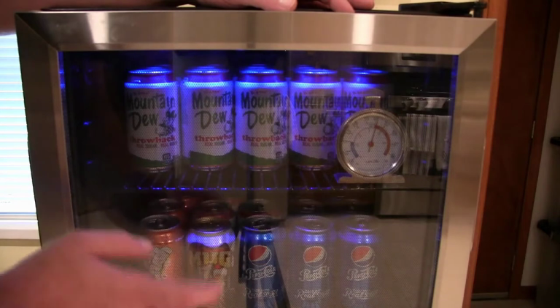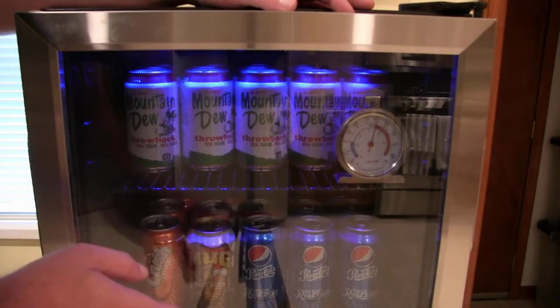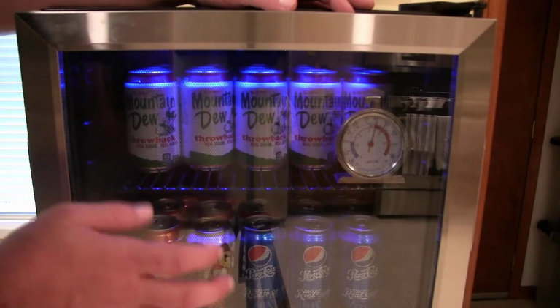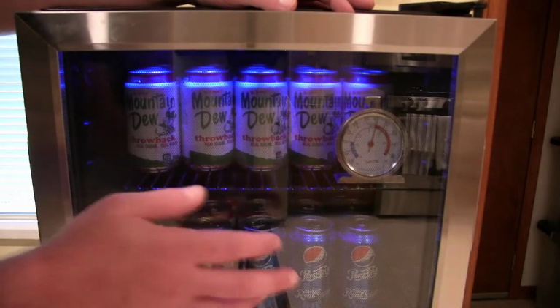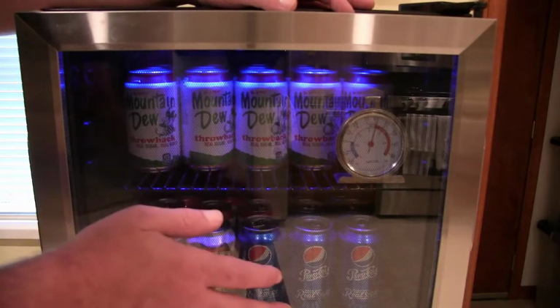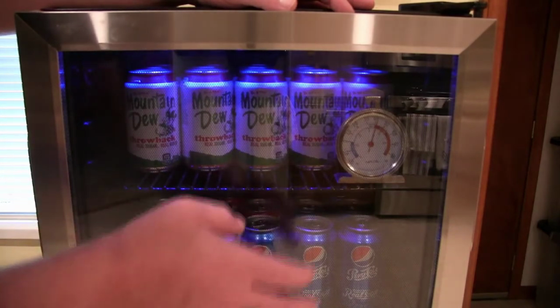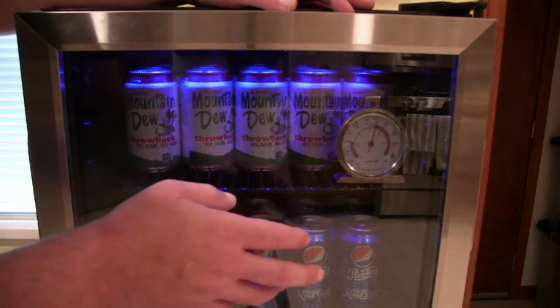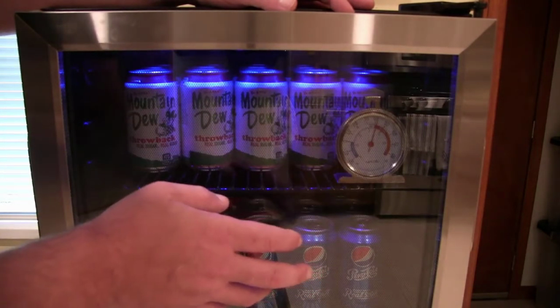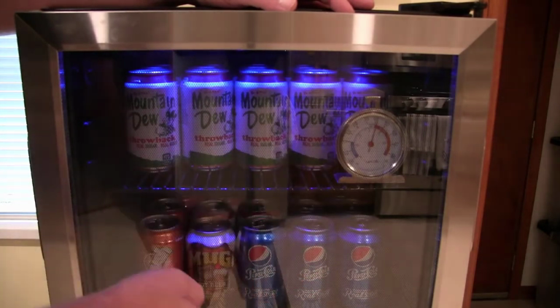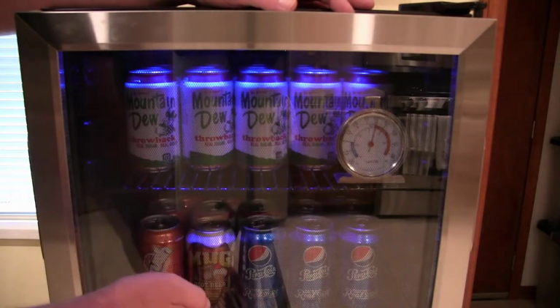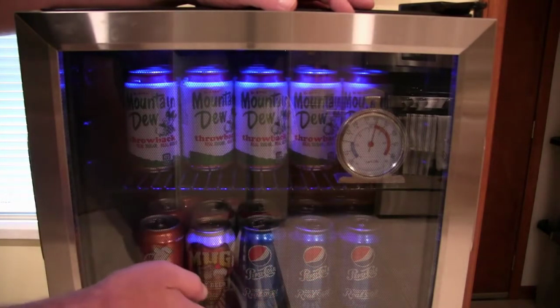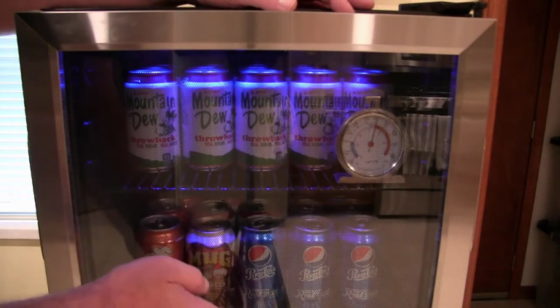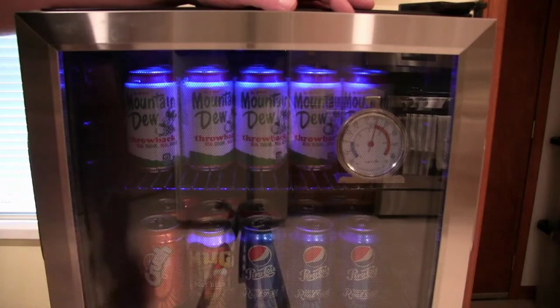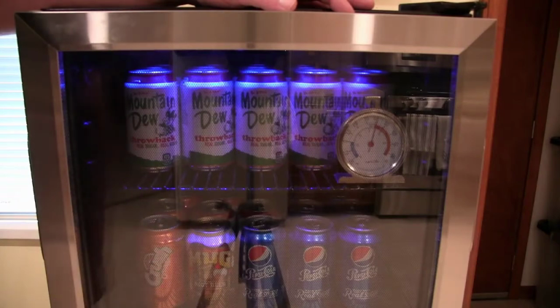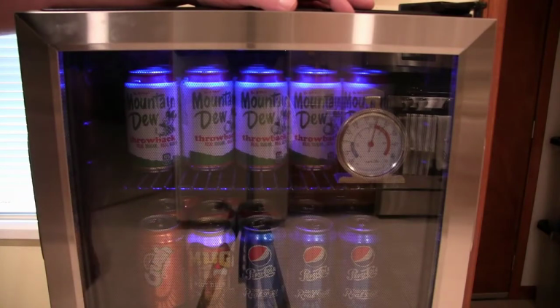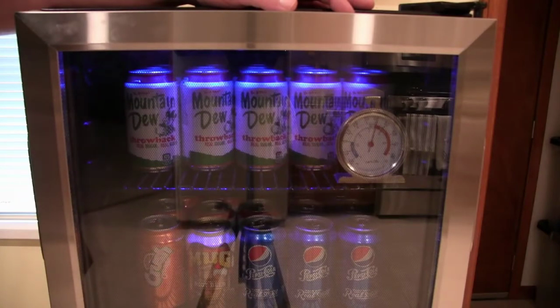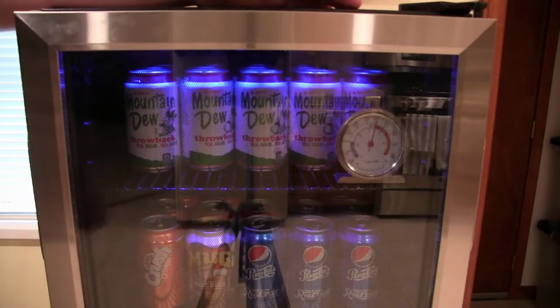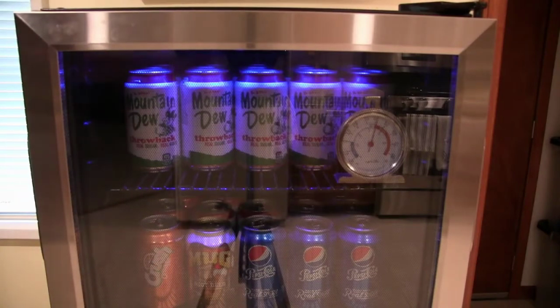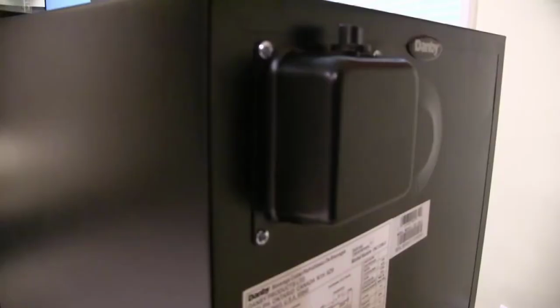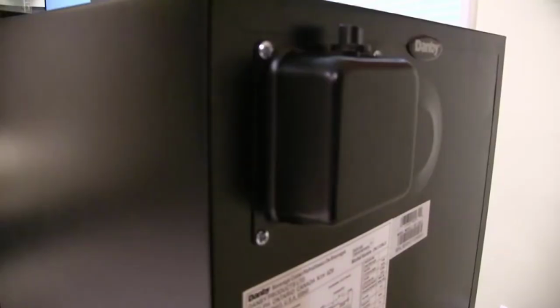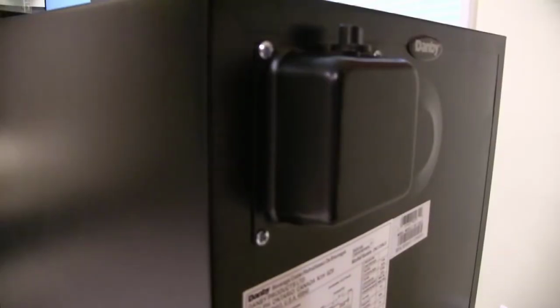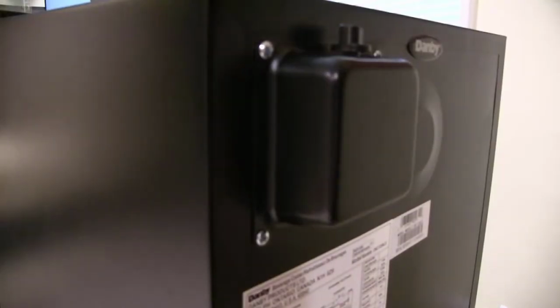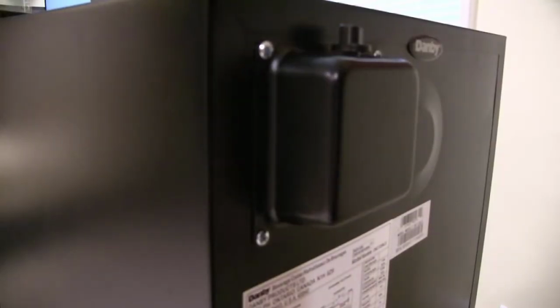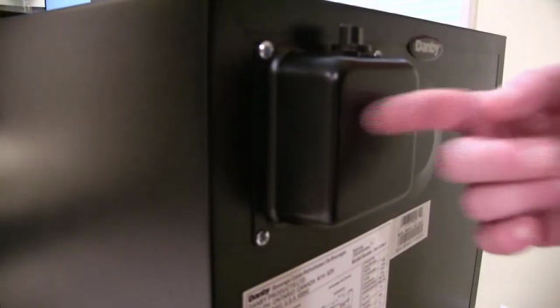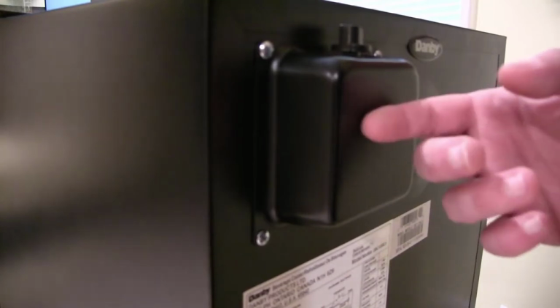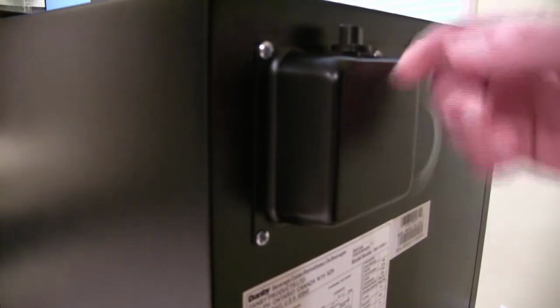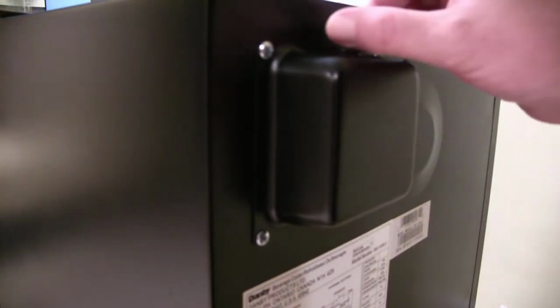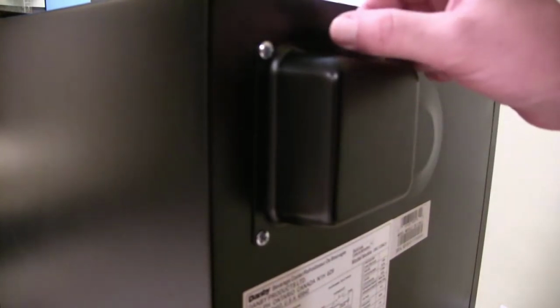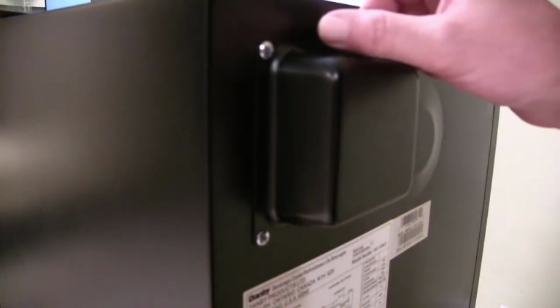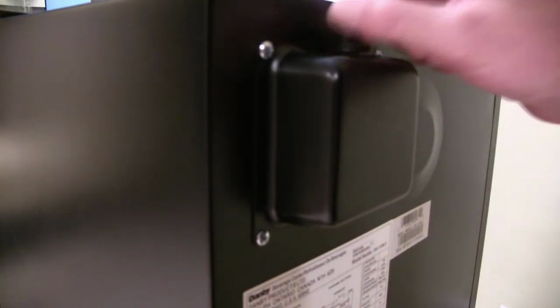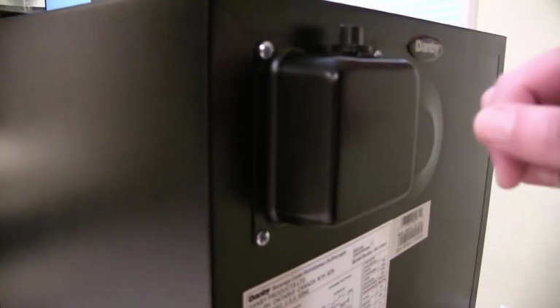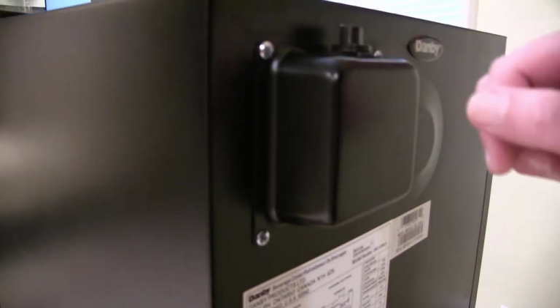Let's spin this around and I'll show you on the back how to make that adjustment to get your drinks even cooler. On the back side of the unit there's a little box which has your knob to adjust for the temperature control.